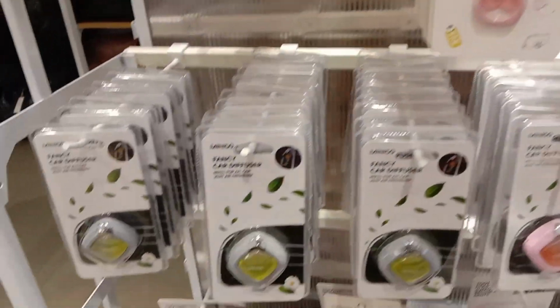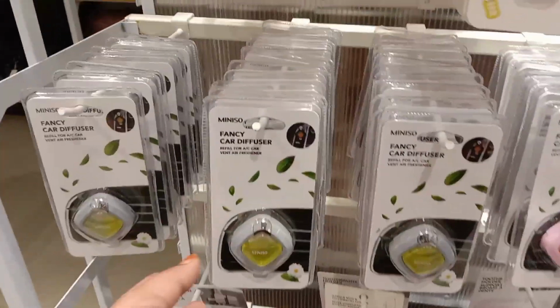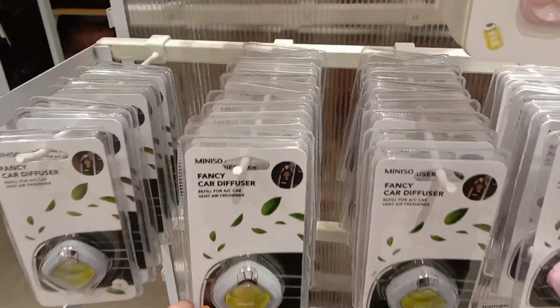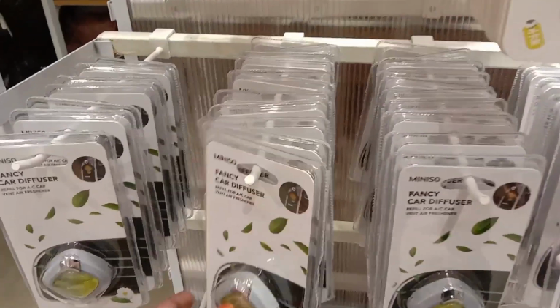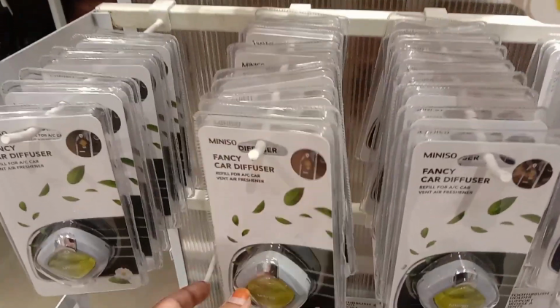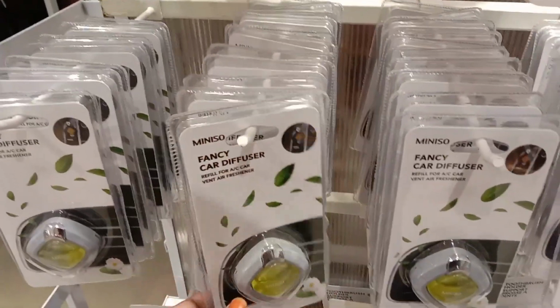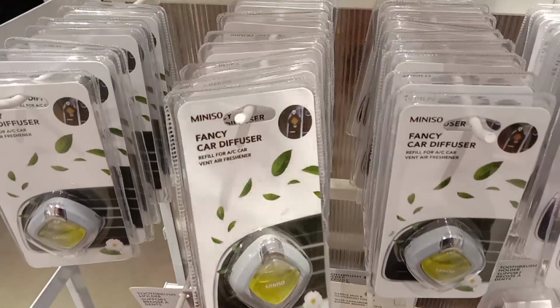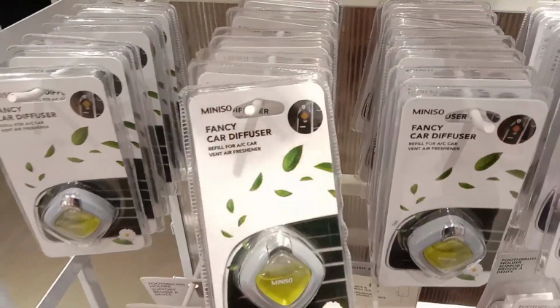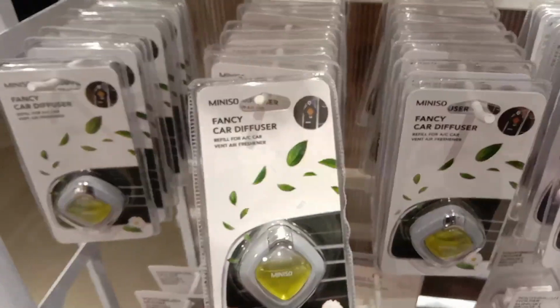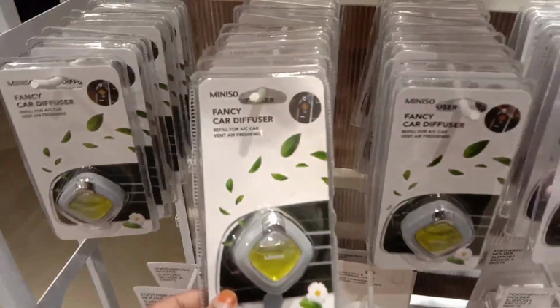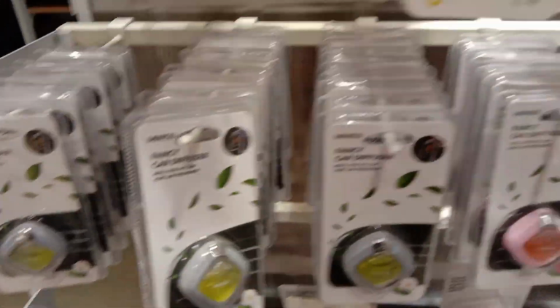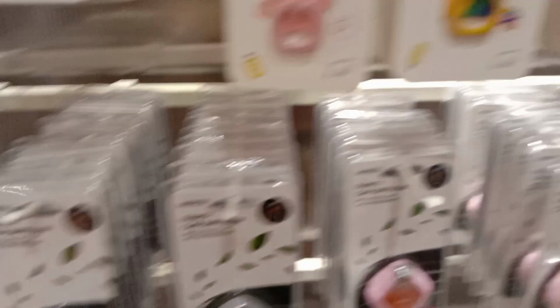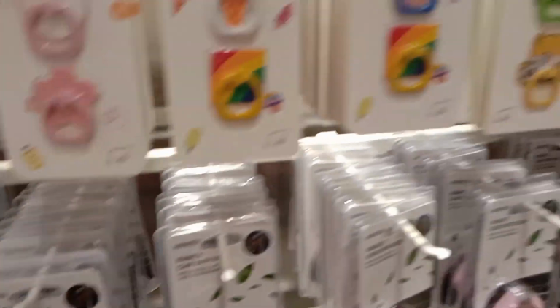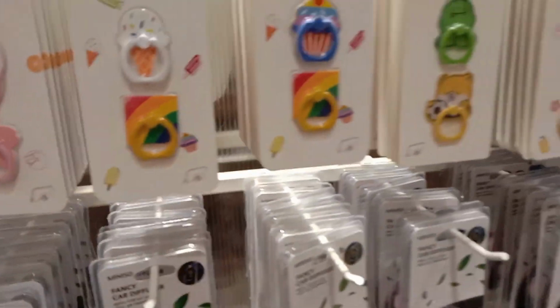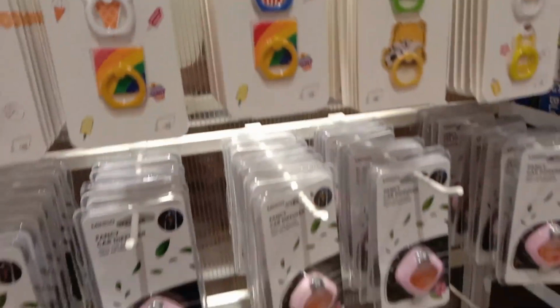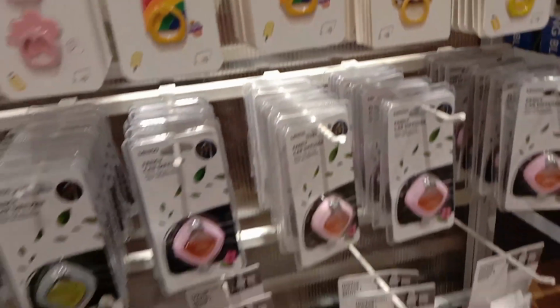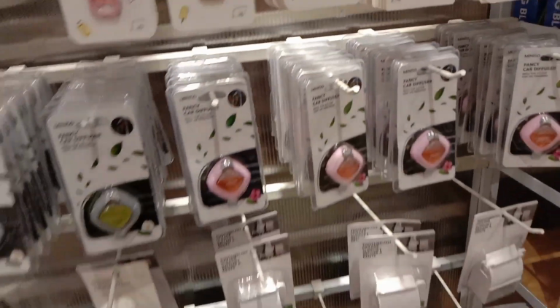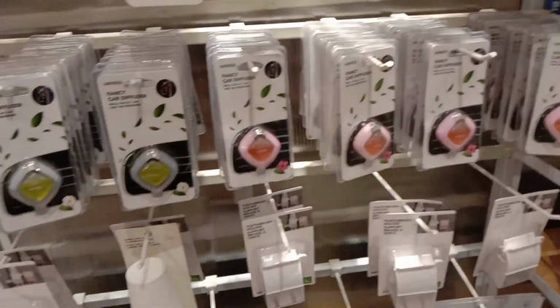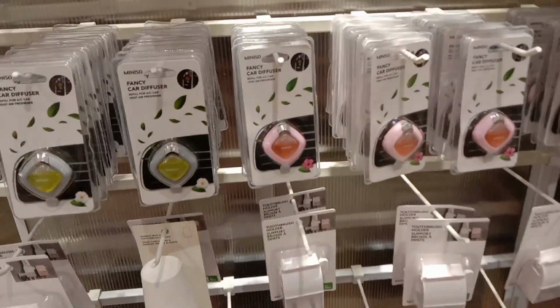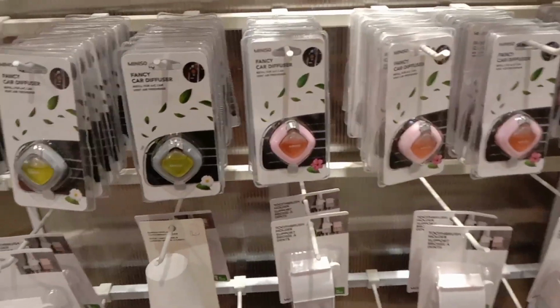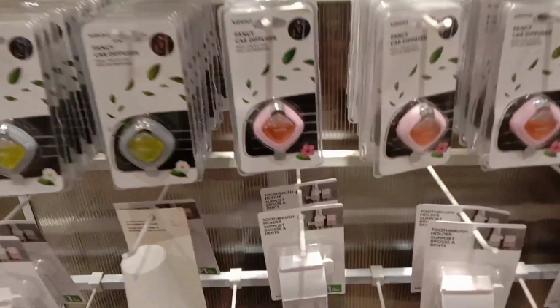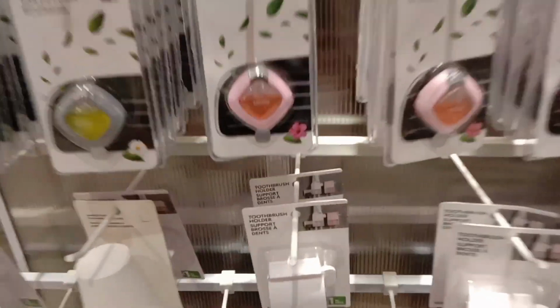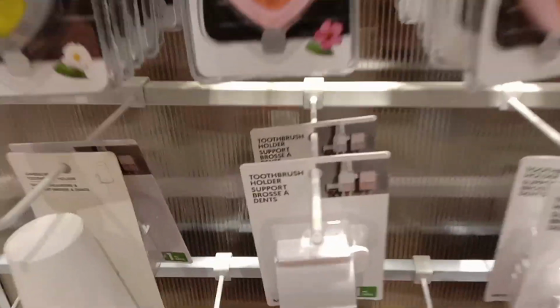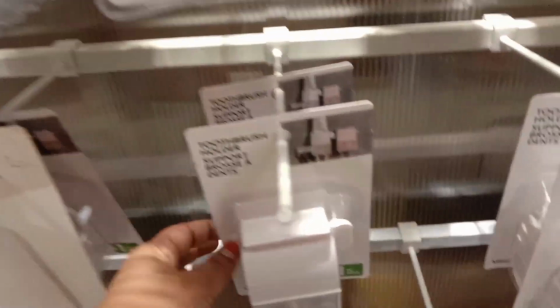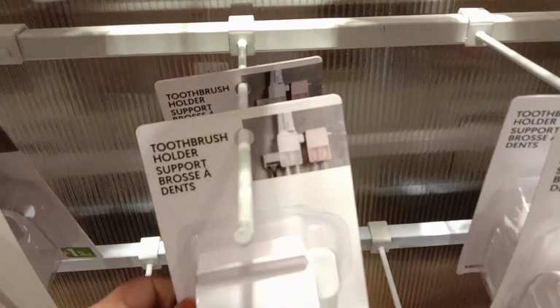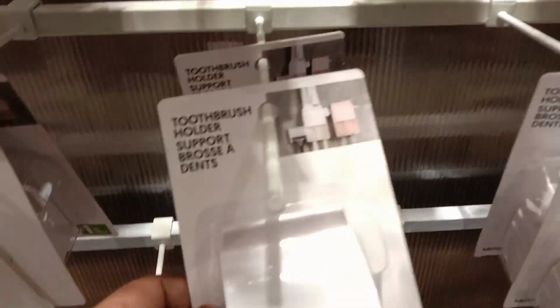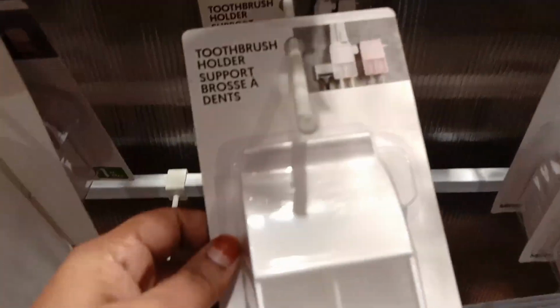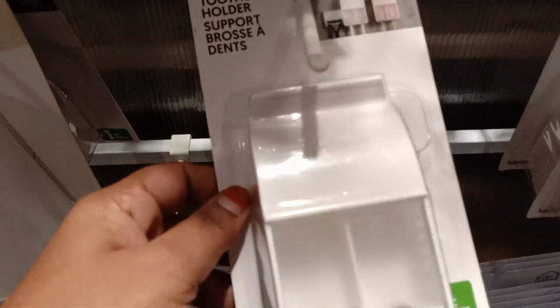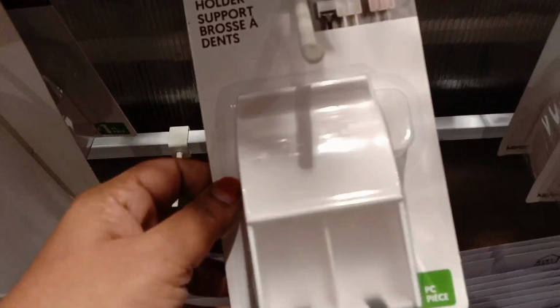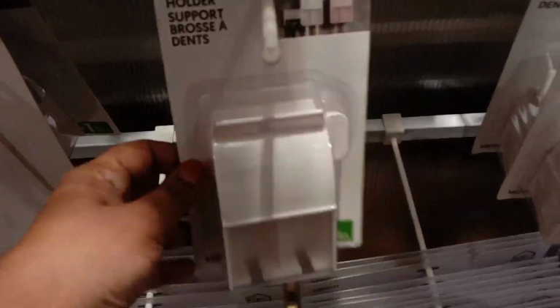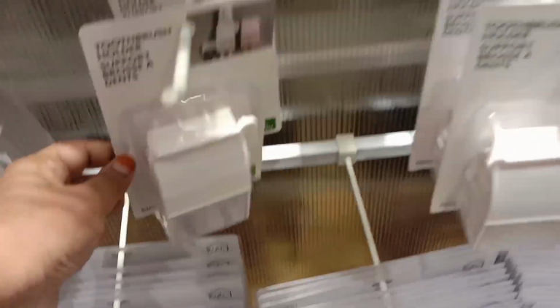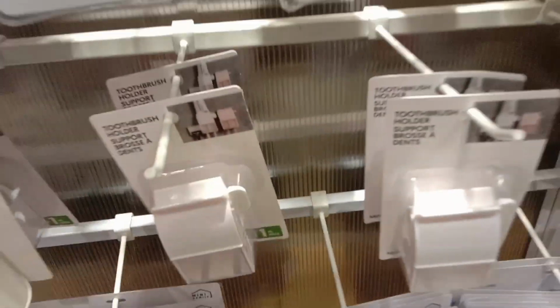There are car diffusers and charging cables. There are Samsung charging cables and various other accessories.